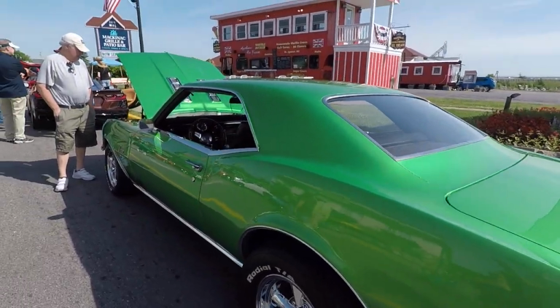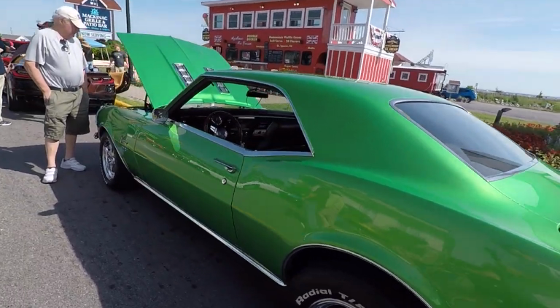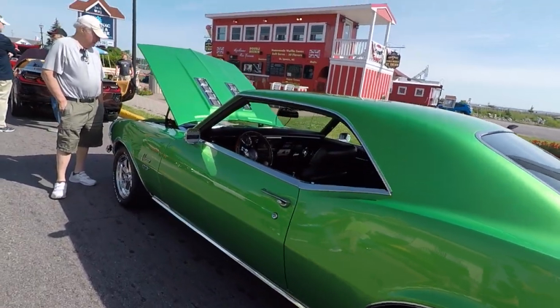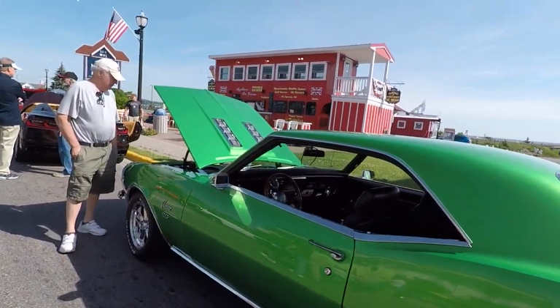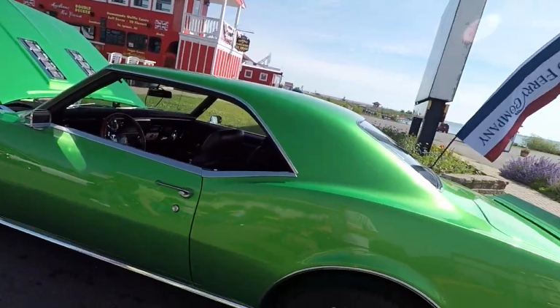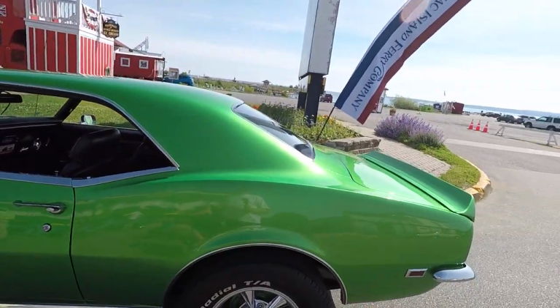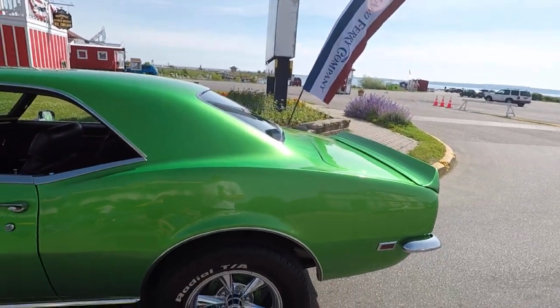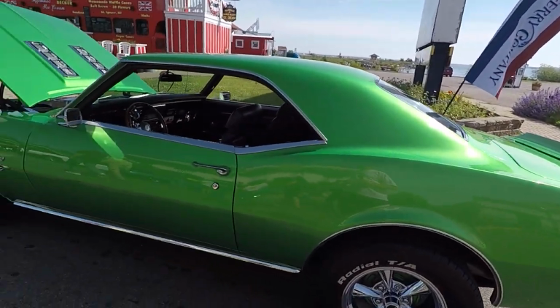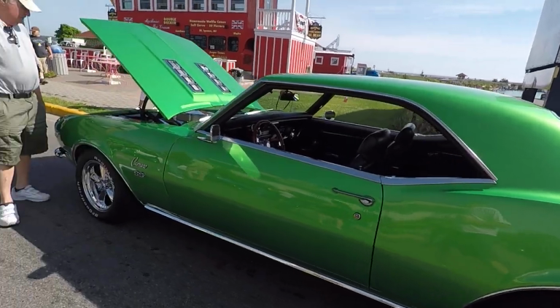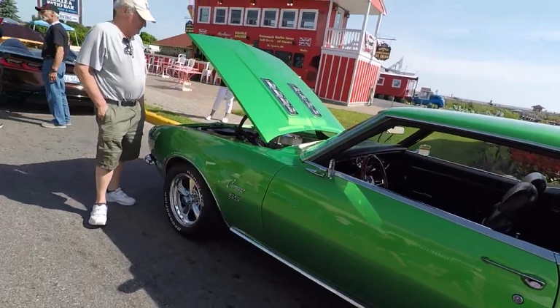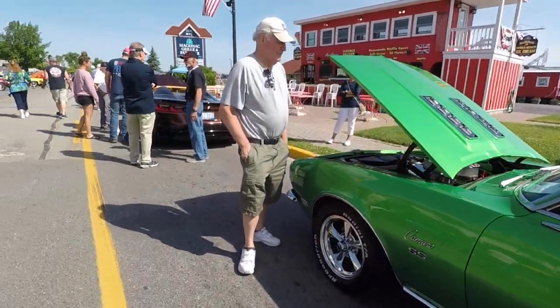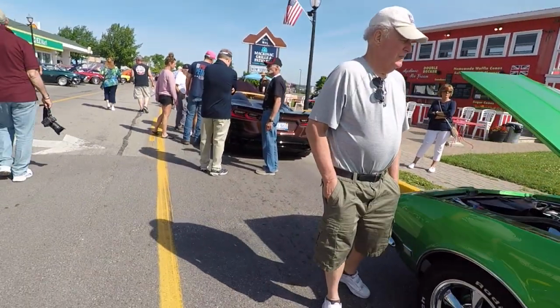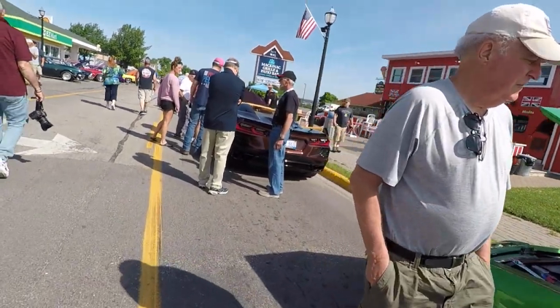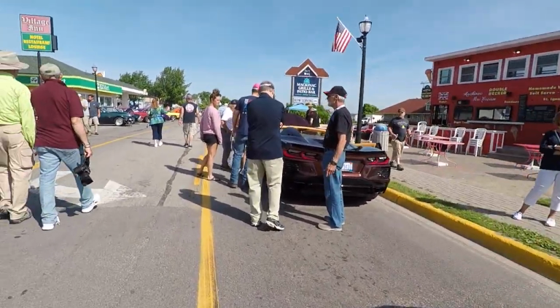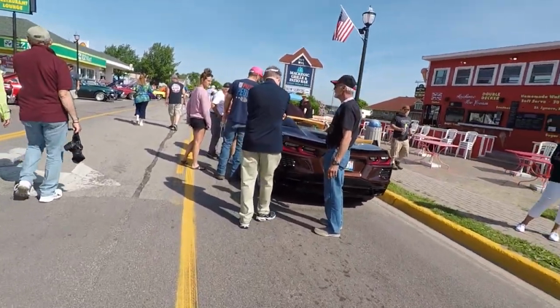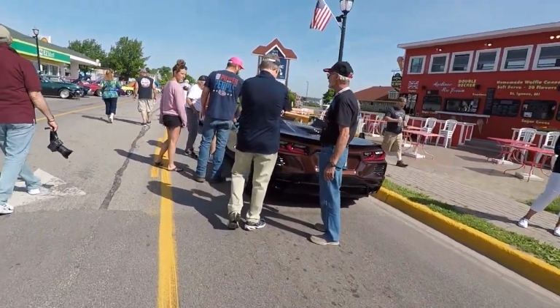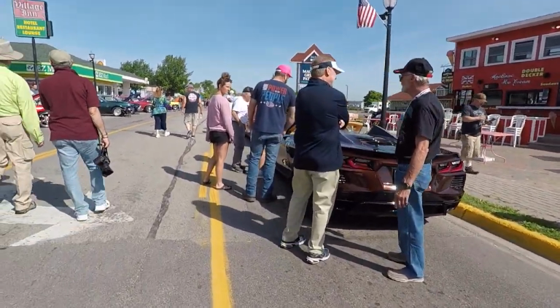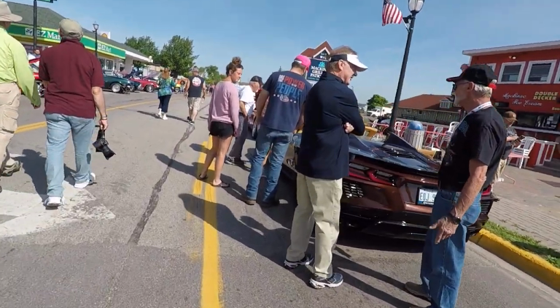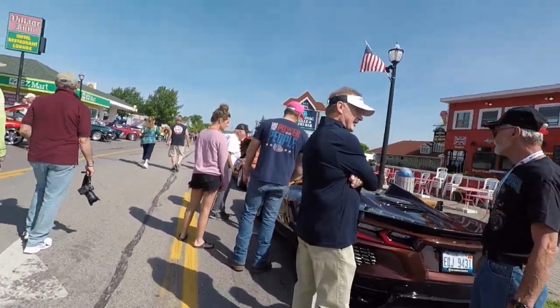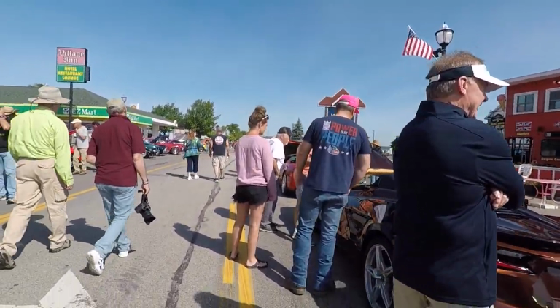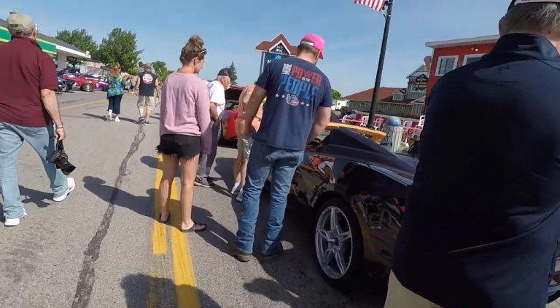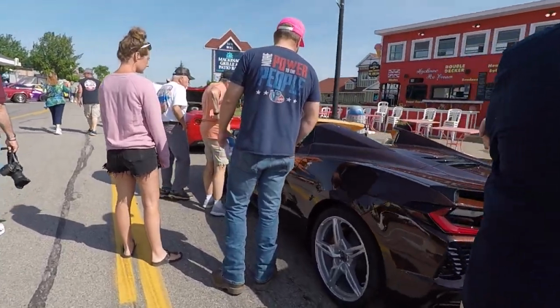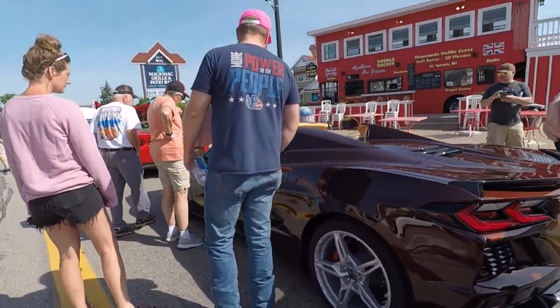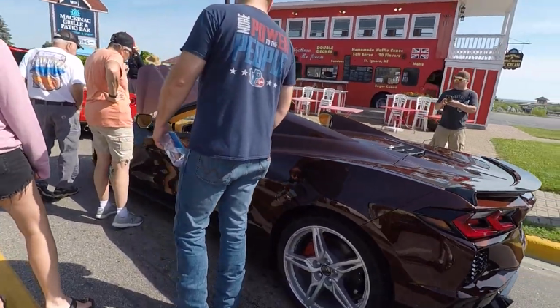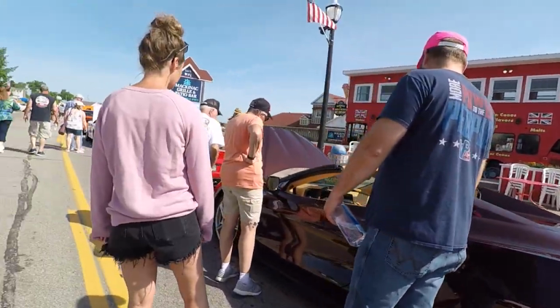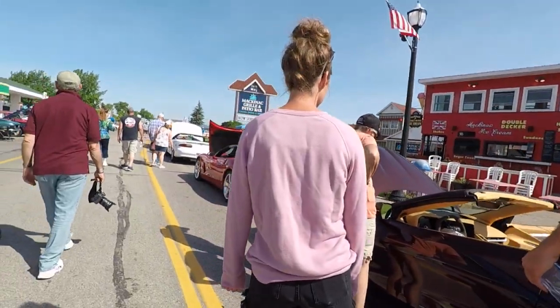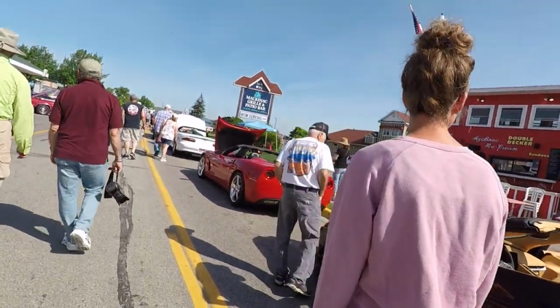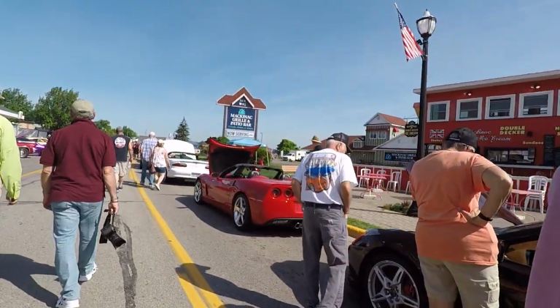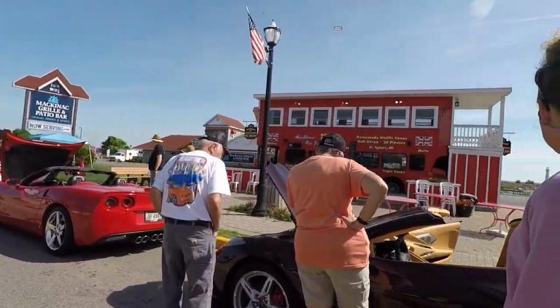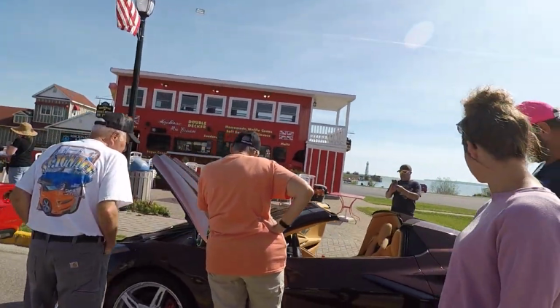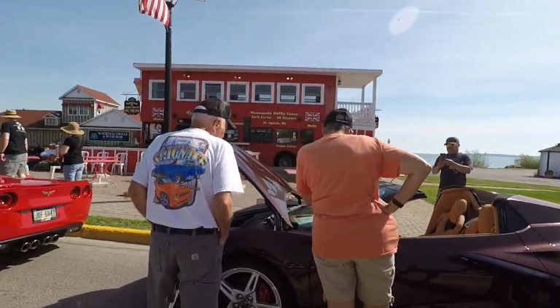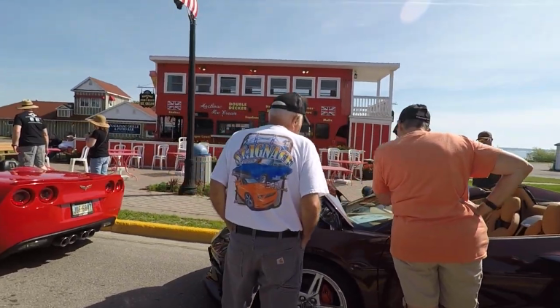Nice Camaro SS, but I just don't like that color. Here's a chocolate one — I like the interior, I just don't like the chocolate.